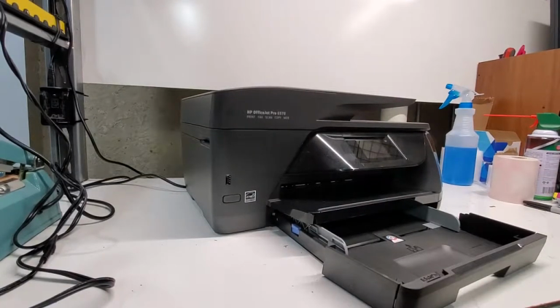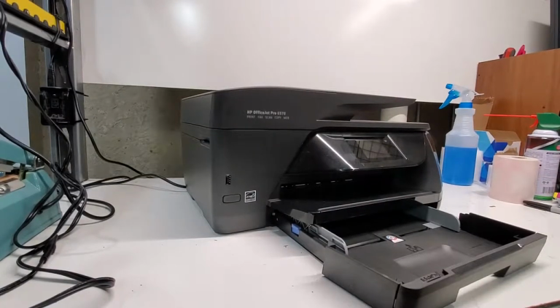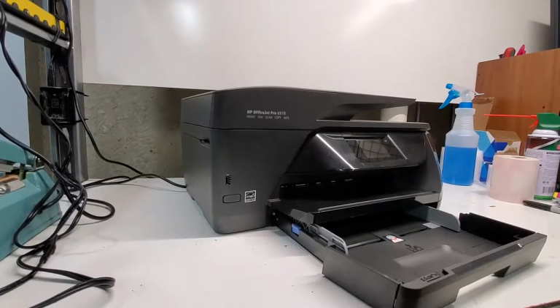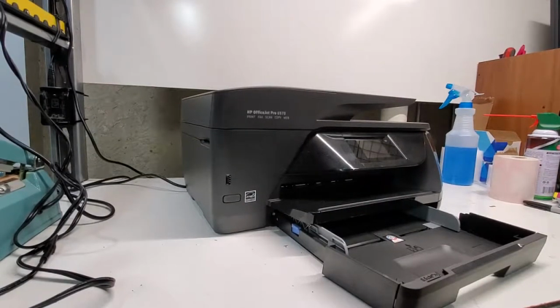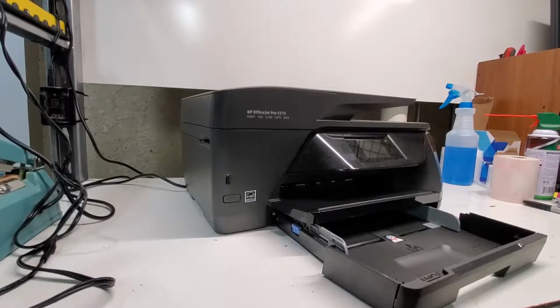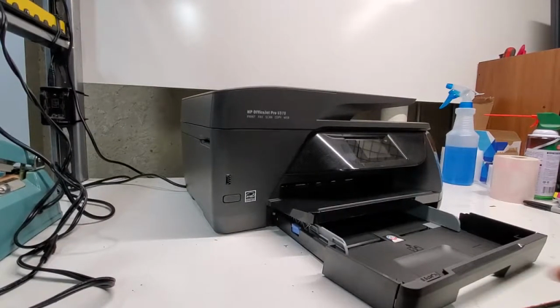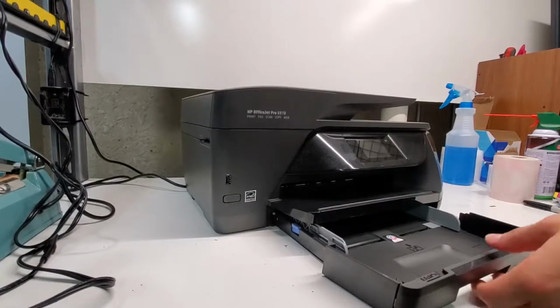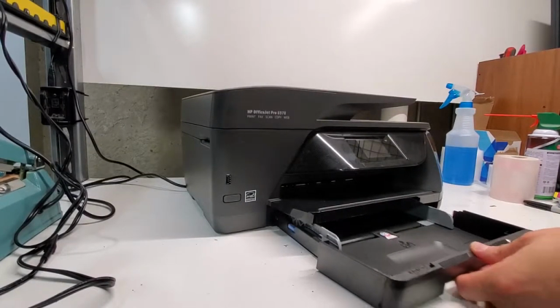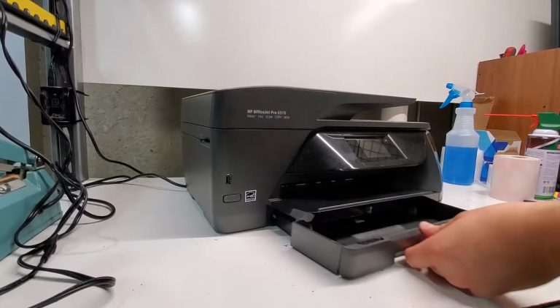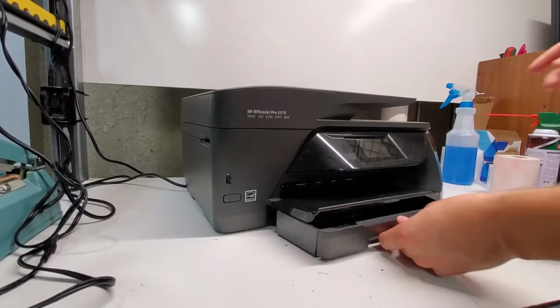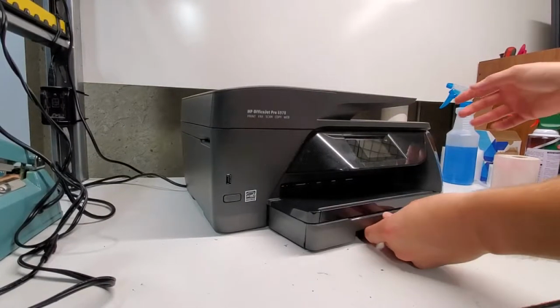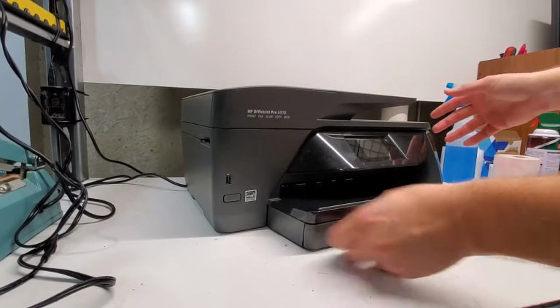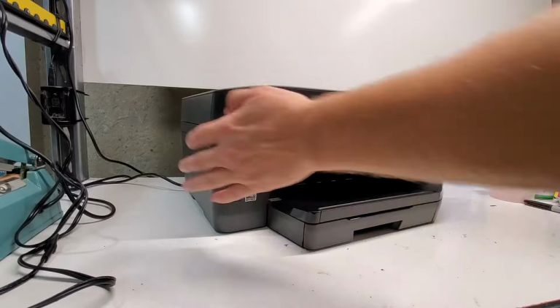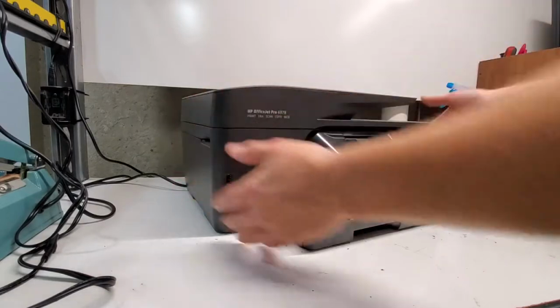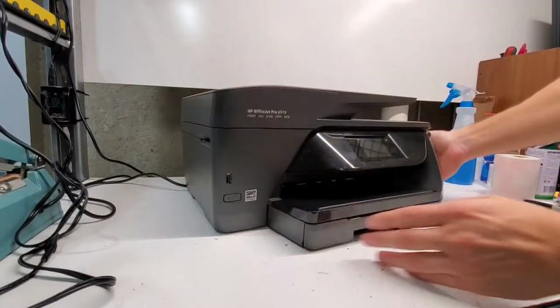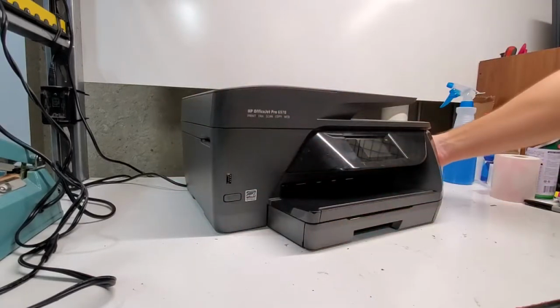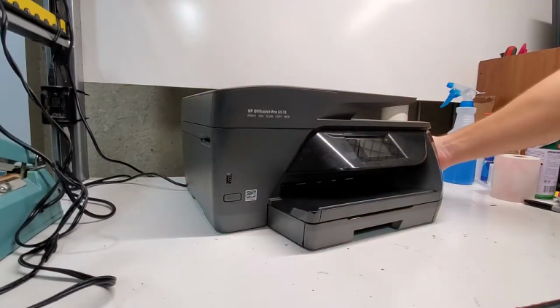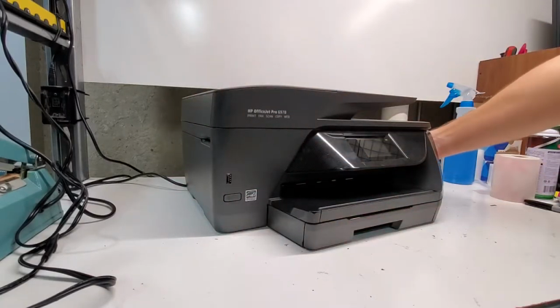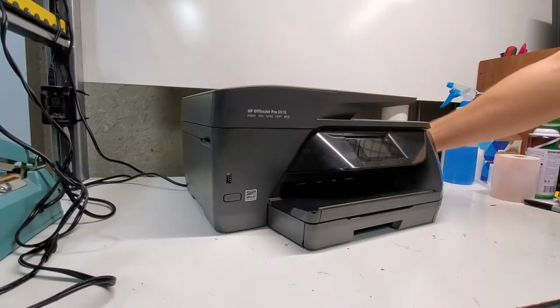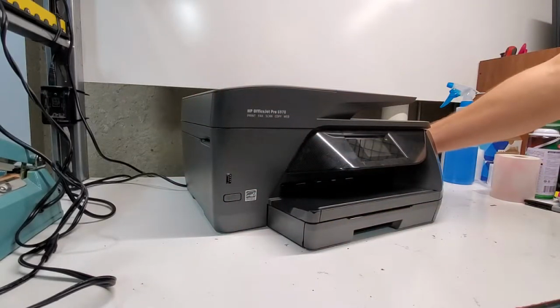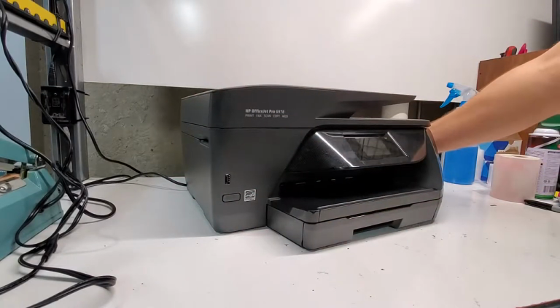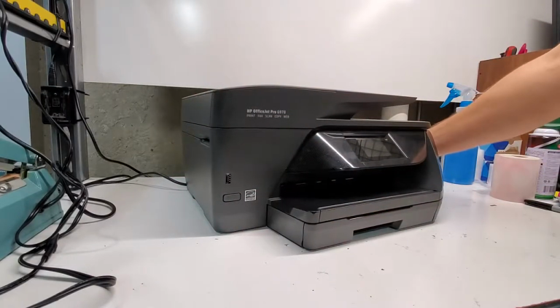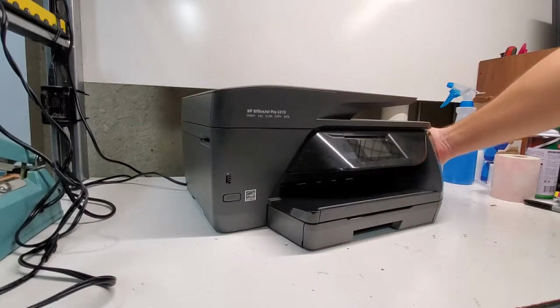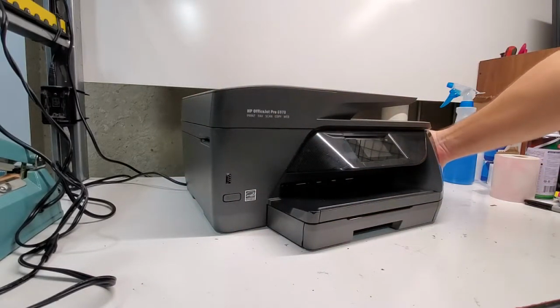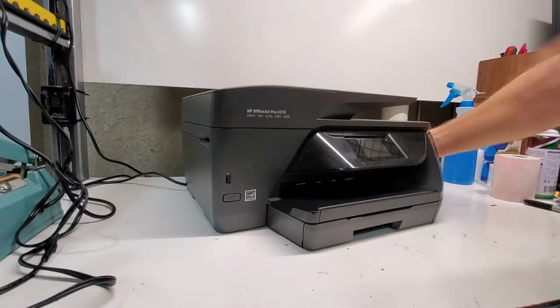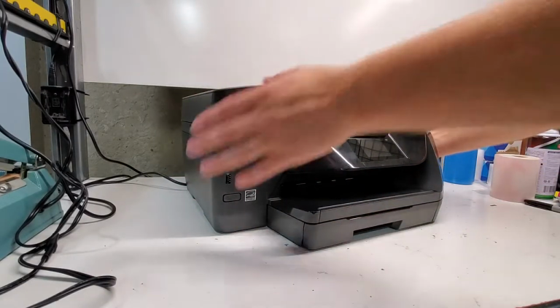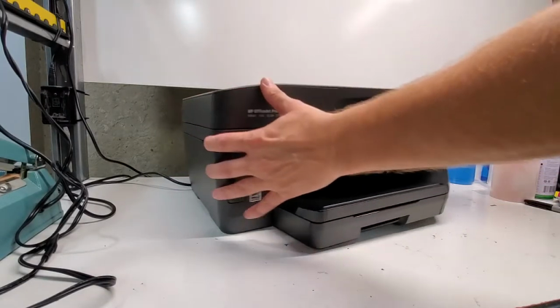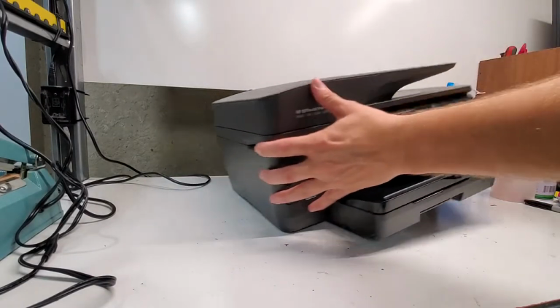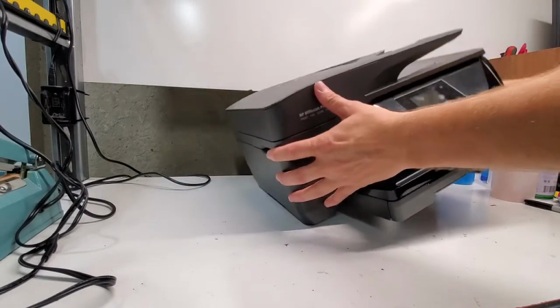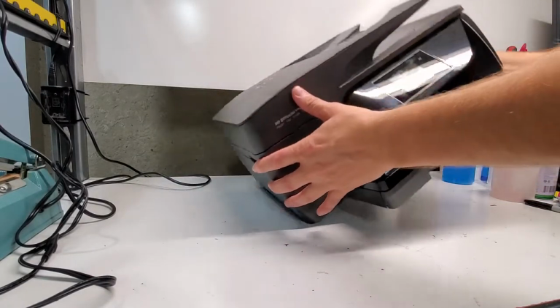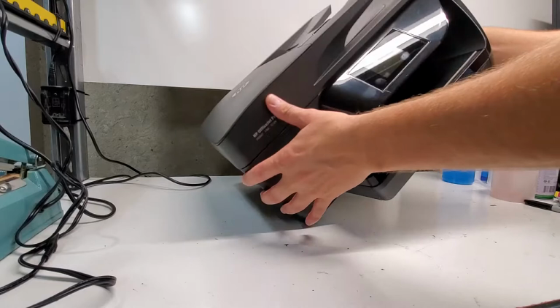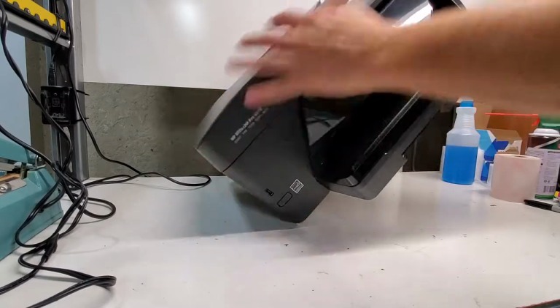So now we're going to pull the paper out, unplug the printer, and we will put the printer on its side like so.